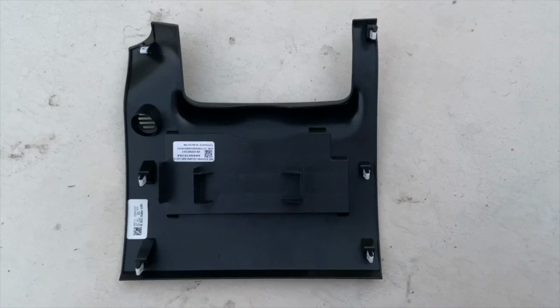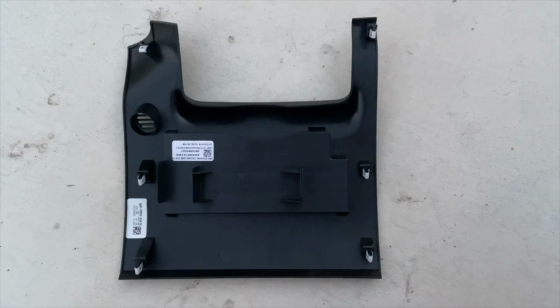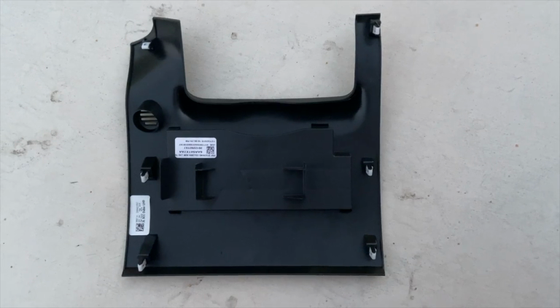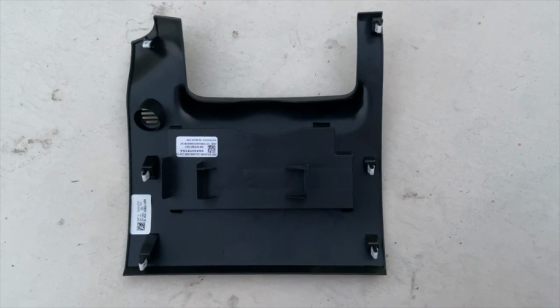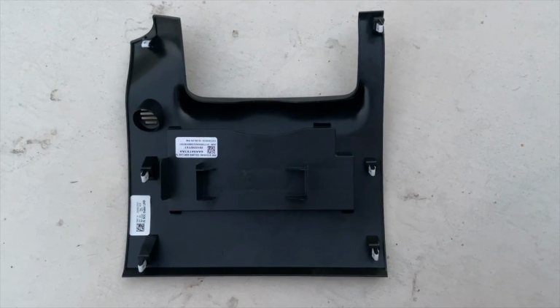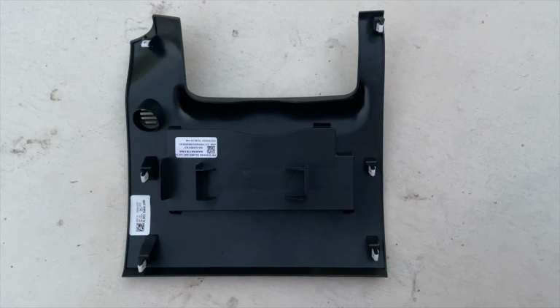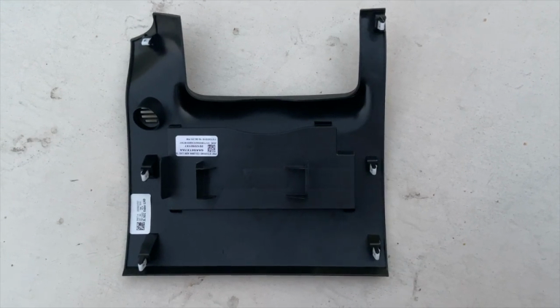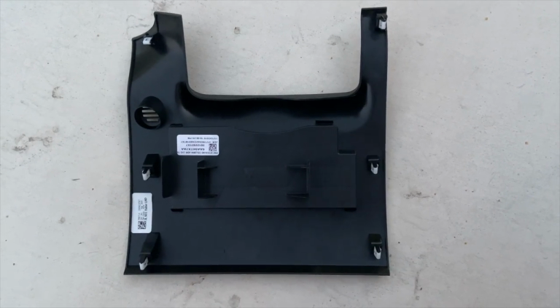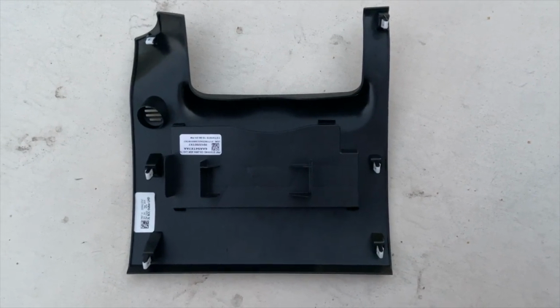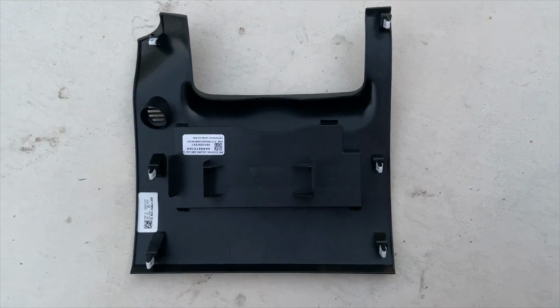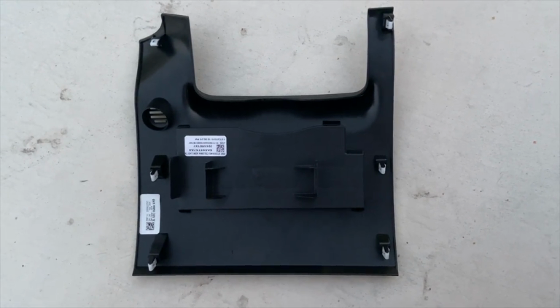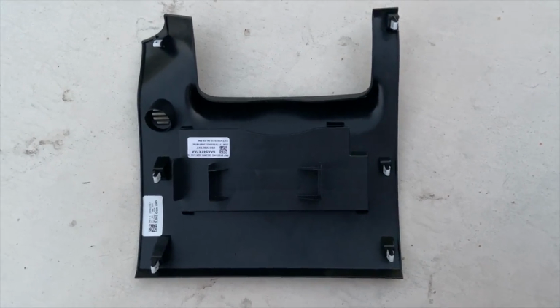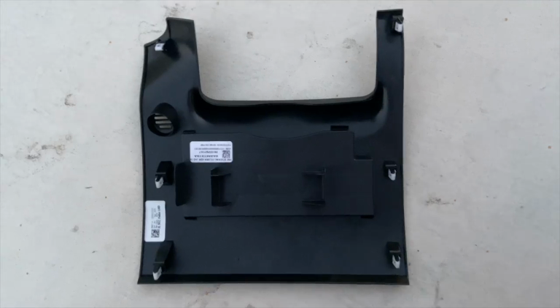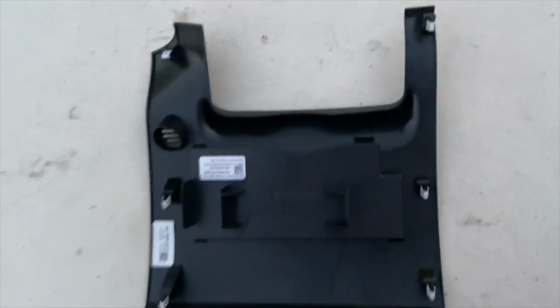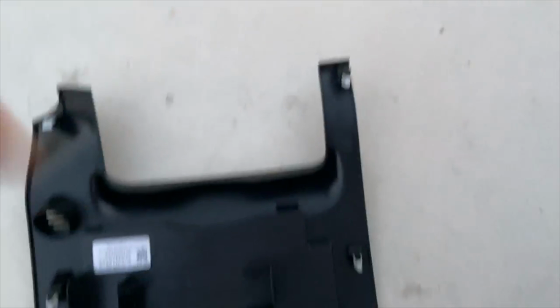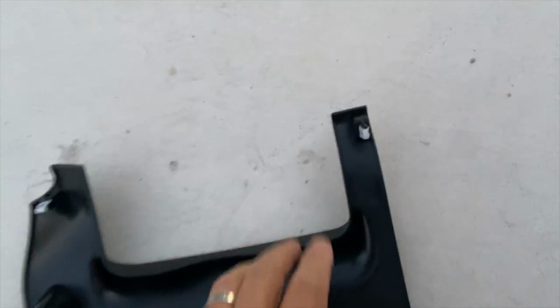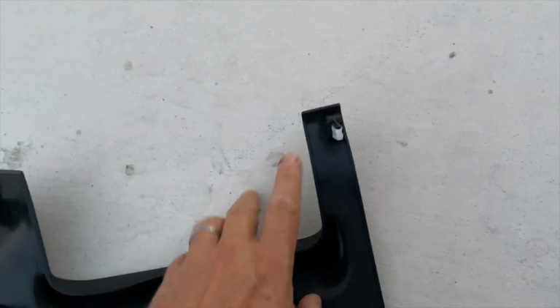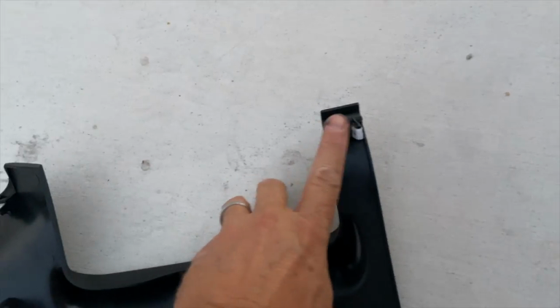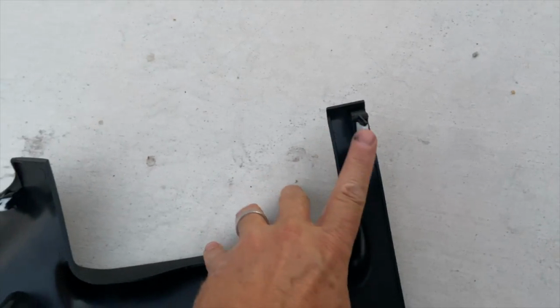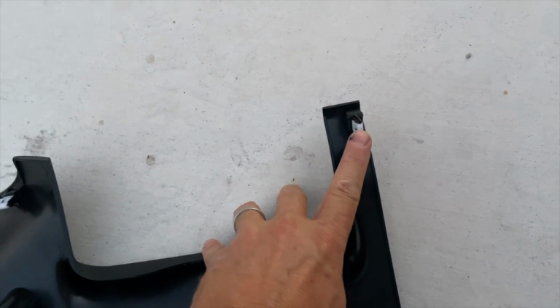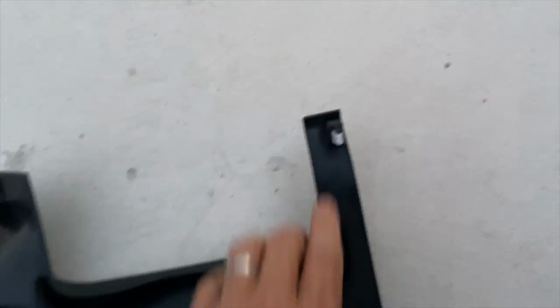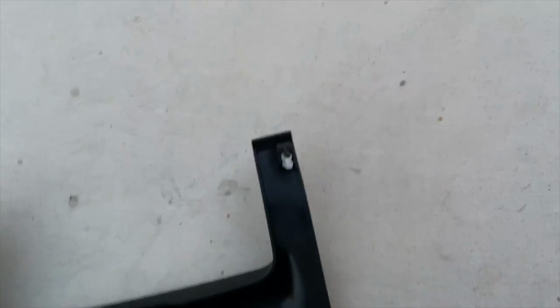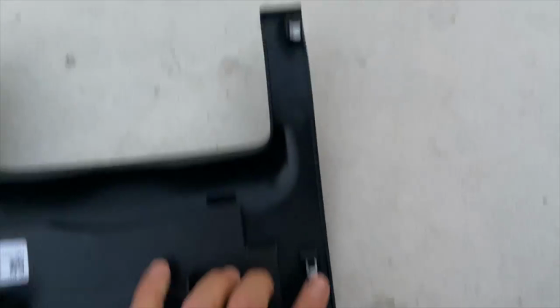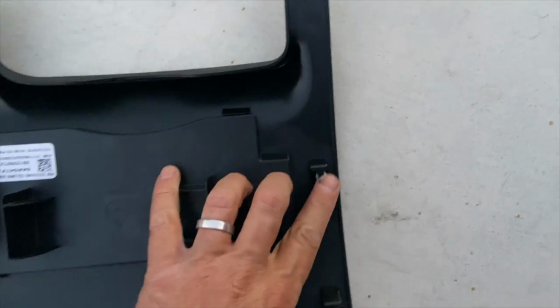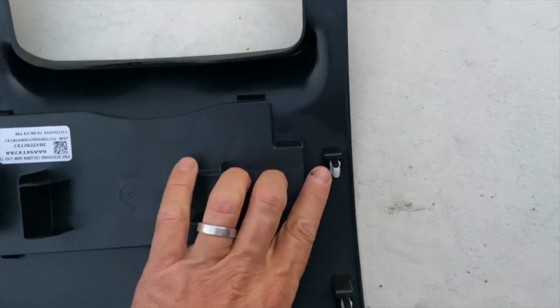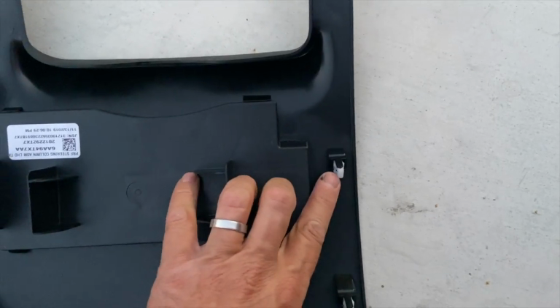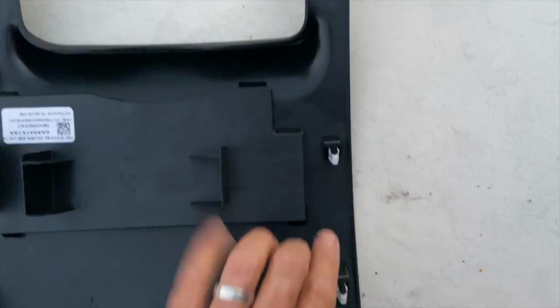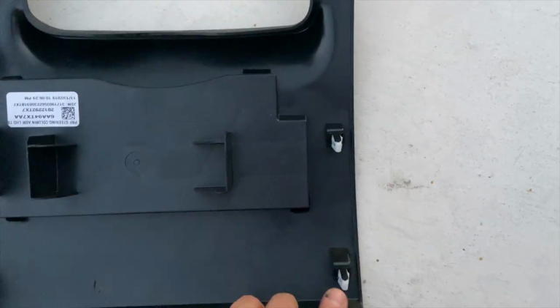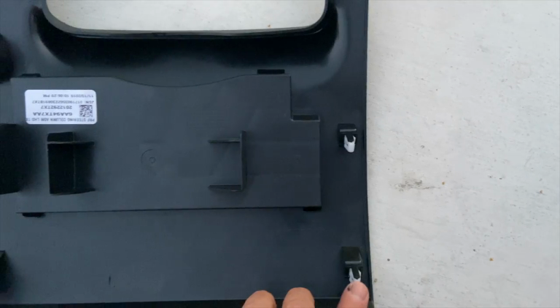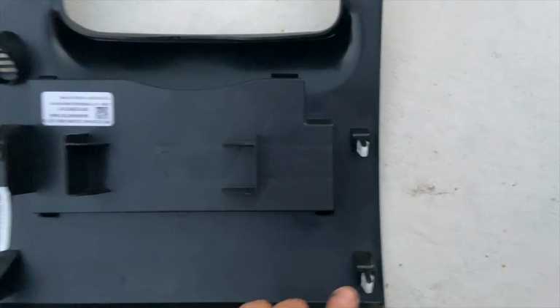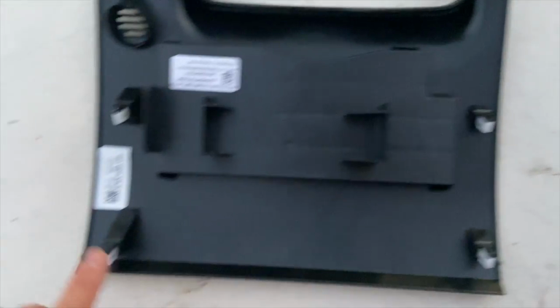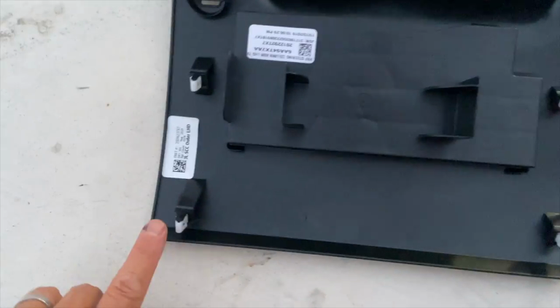This is the back side of the kick plate right under the steering wheel, and you can see it just has tabs so you just have to gently pull it off and it will just pop right off.